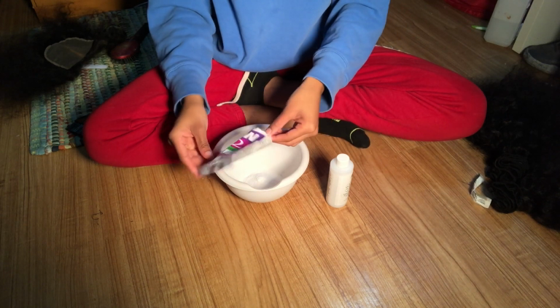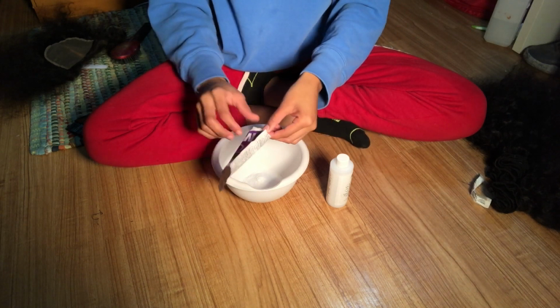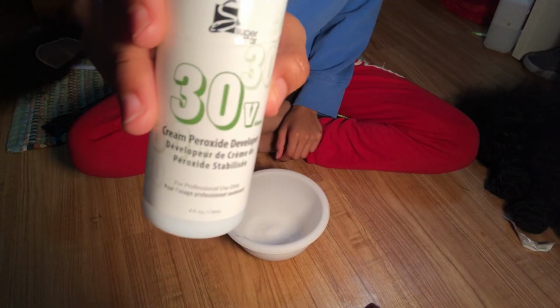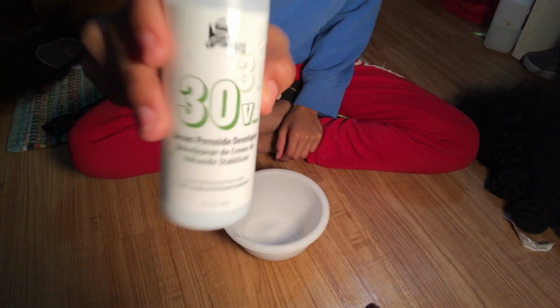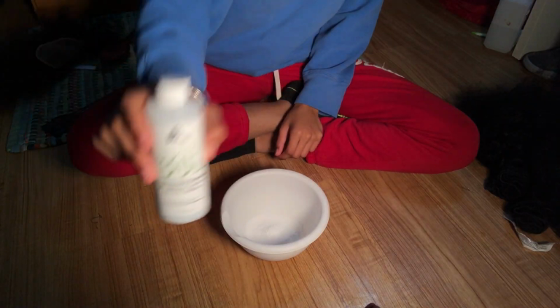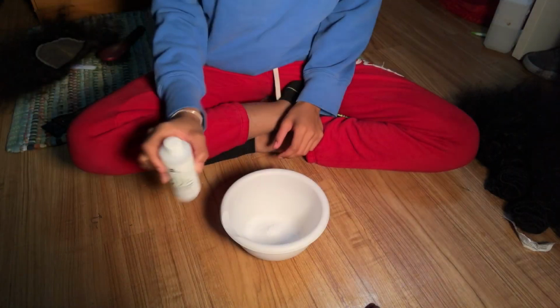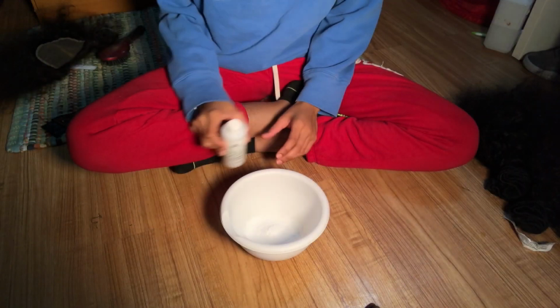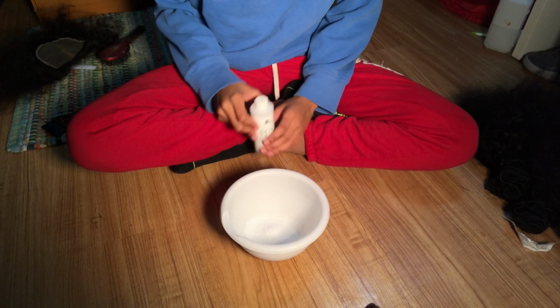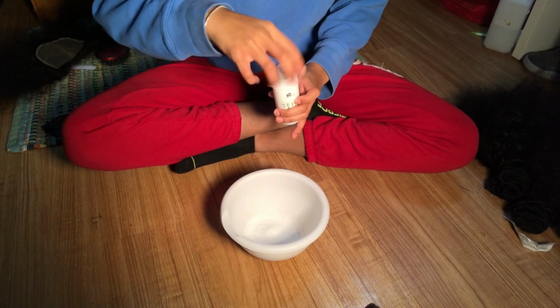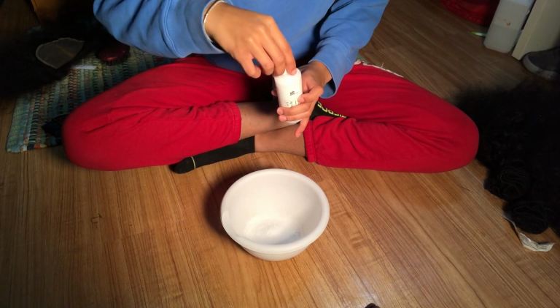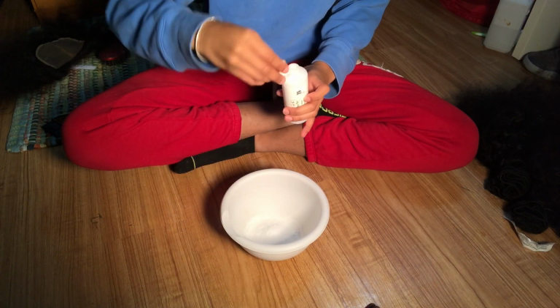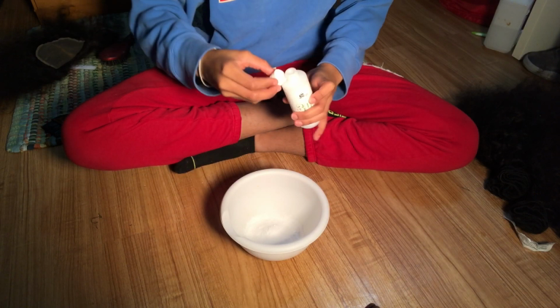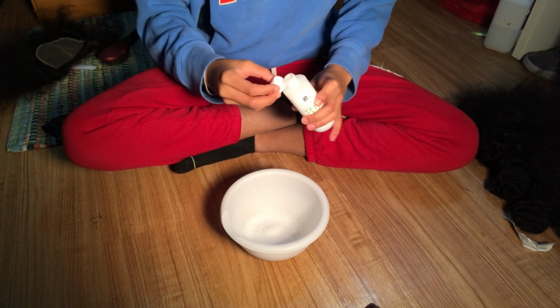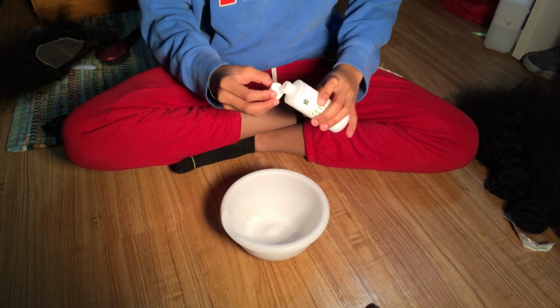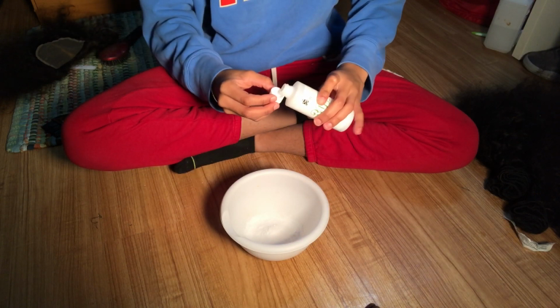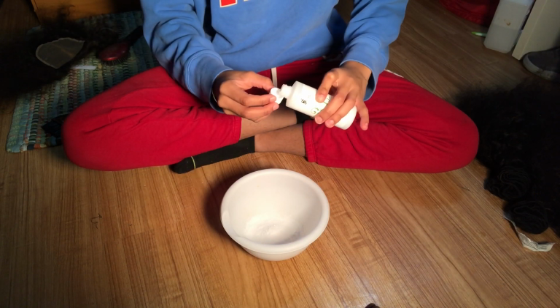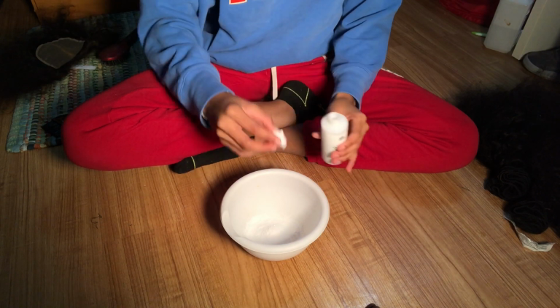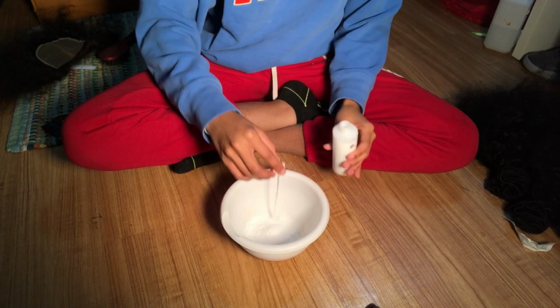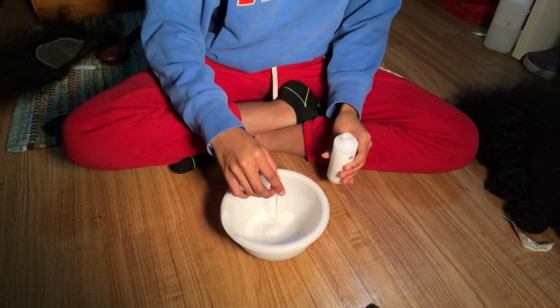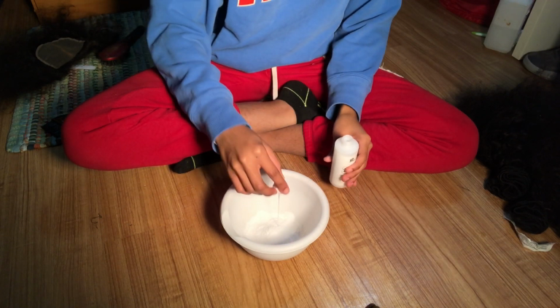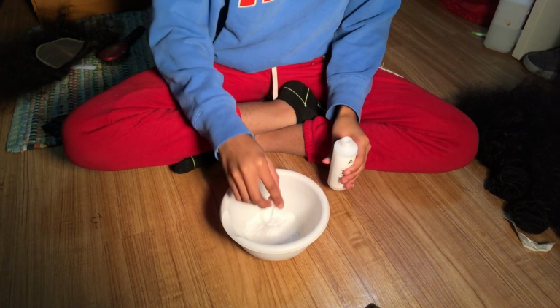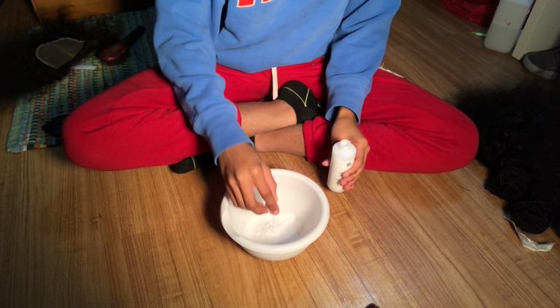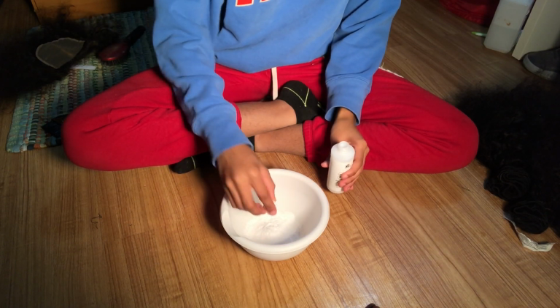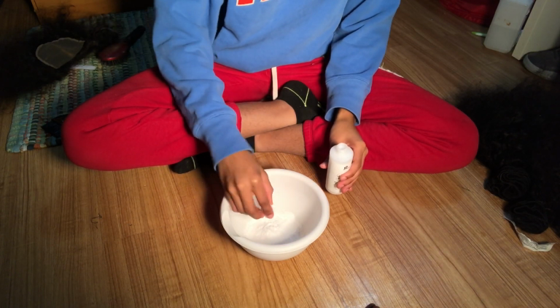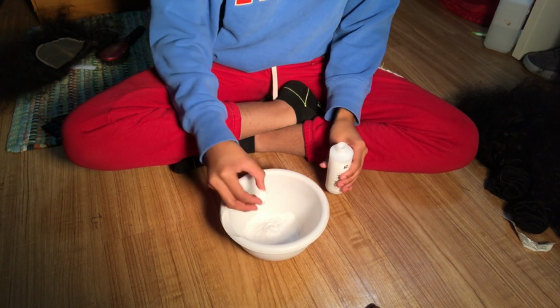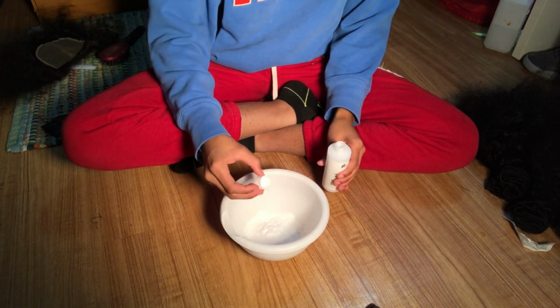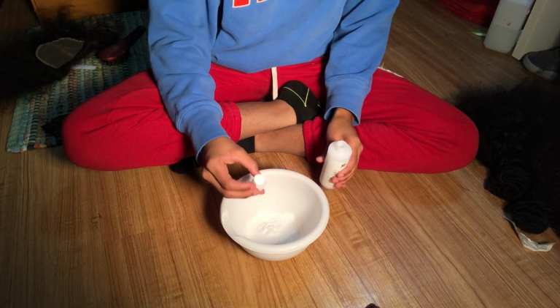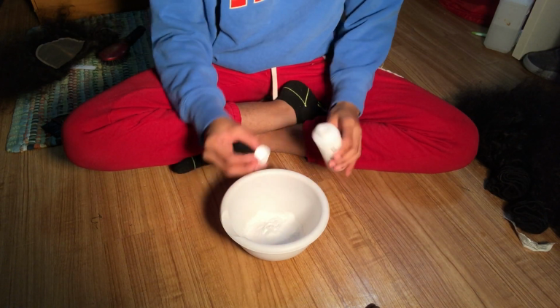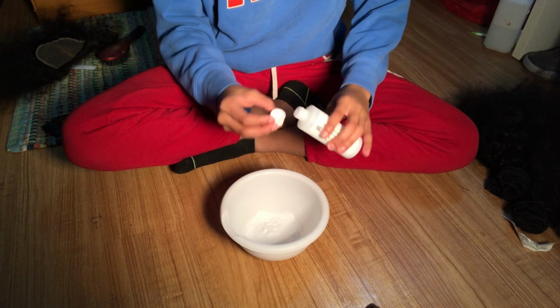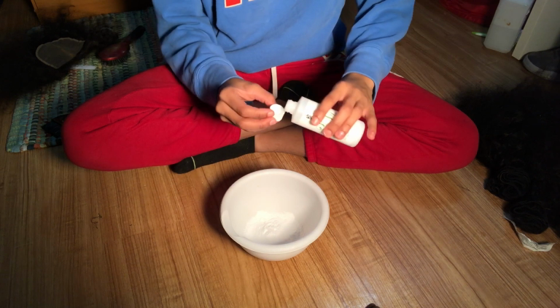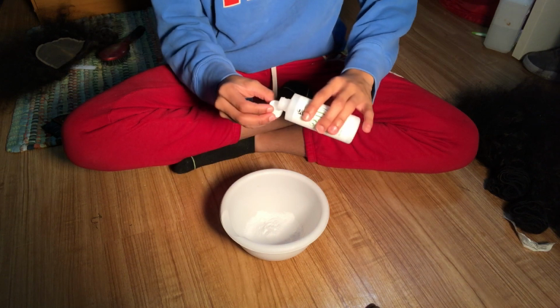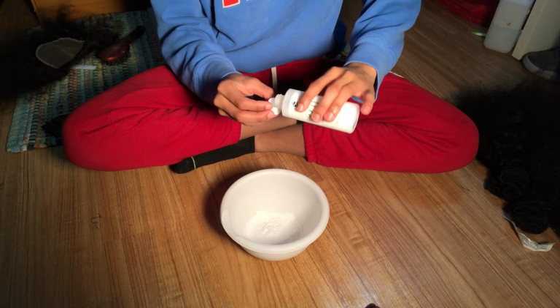Now I'm taking the developer and starting by pouring it into the cap, starting with little scoops.